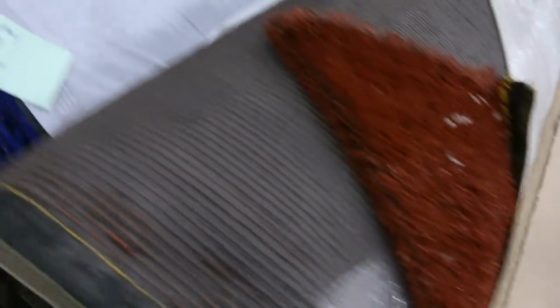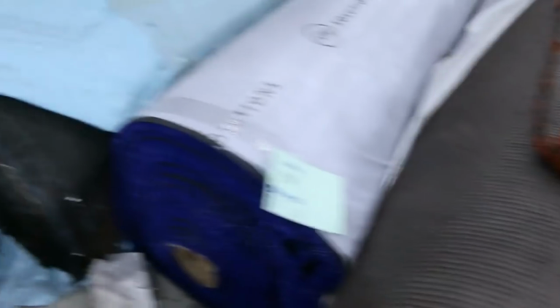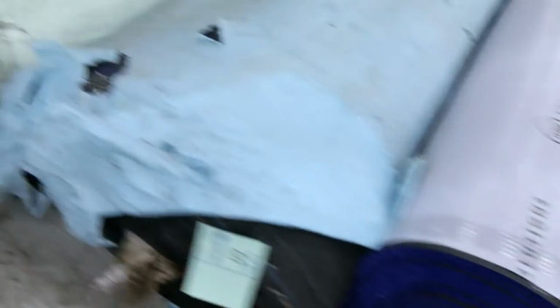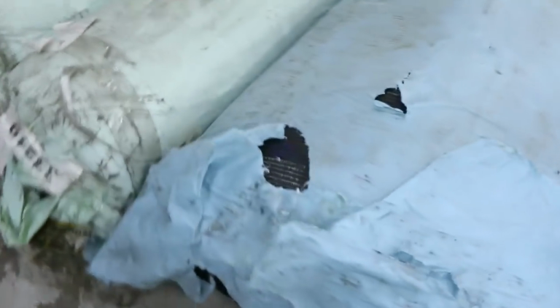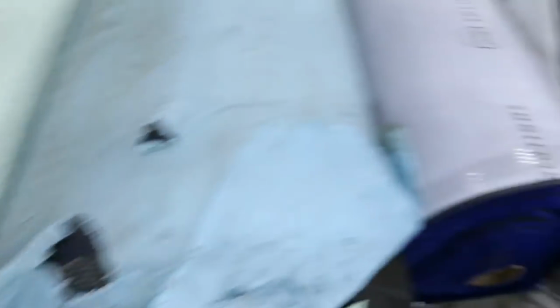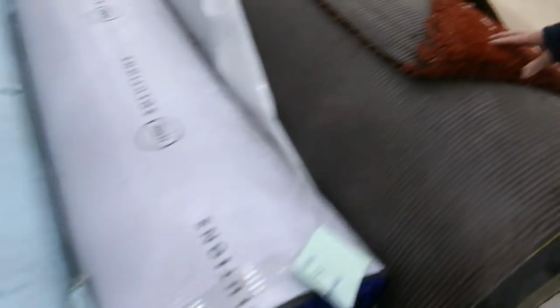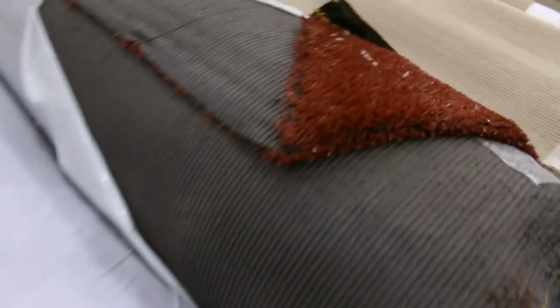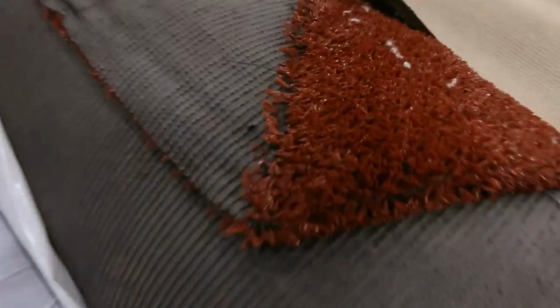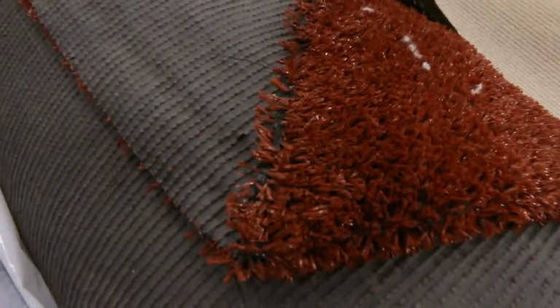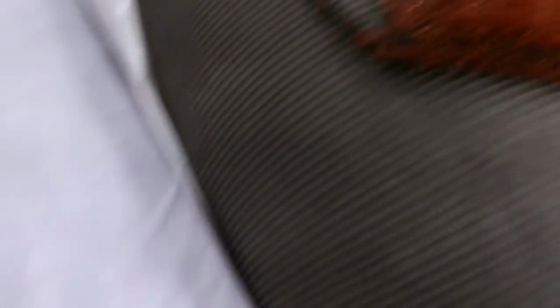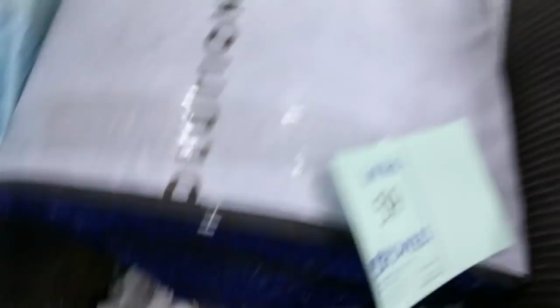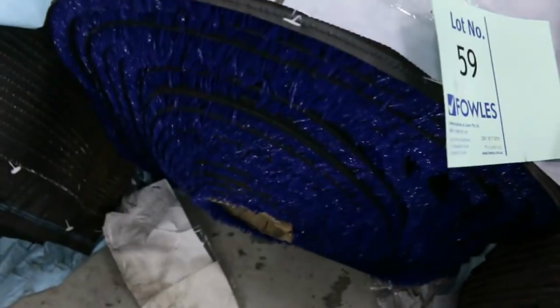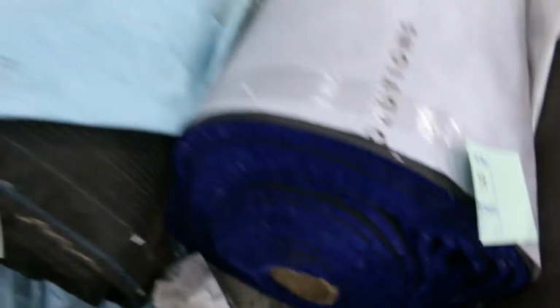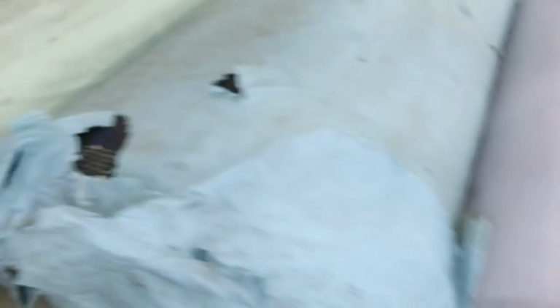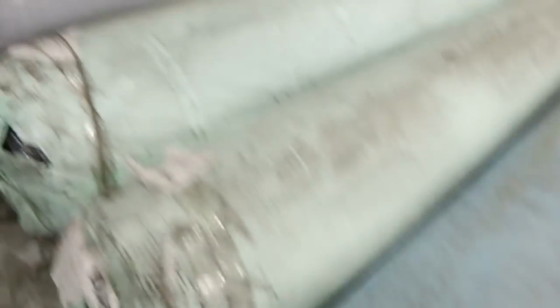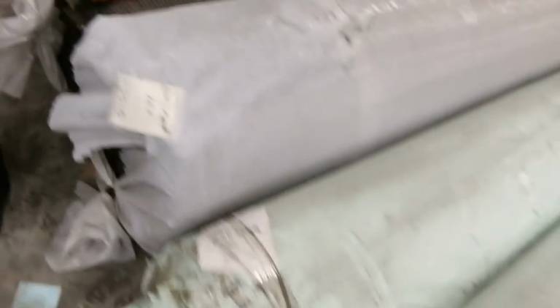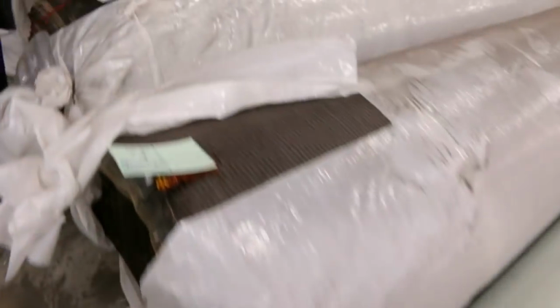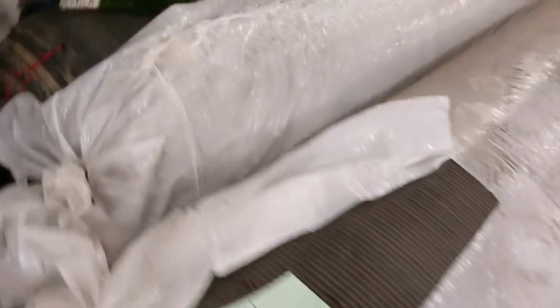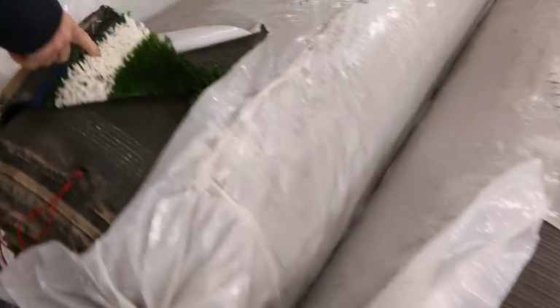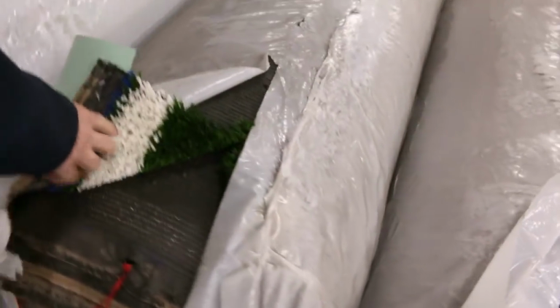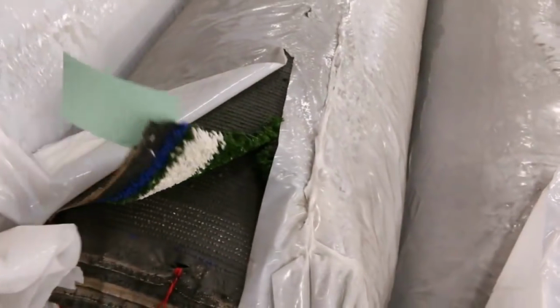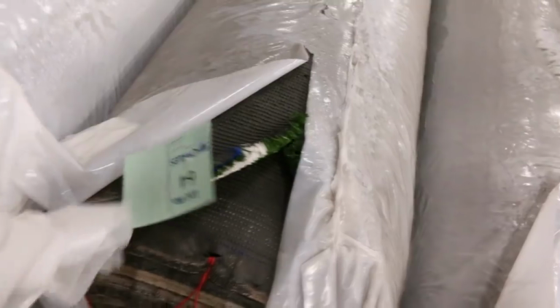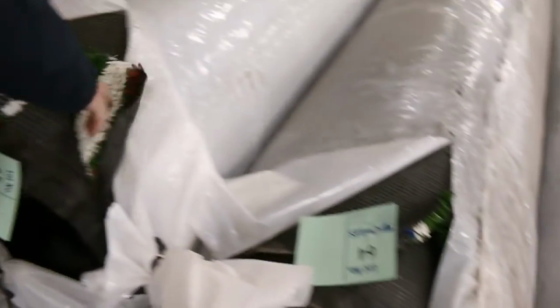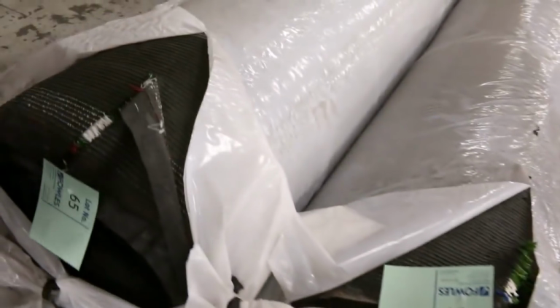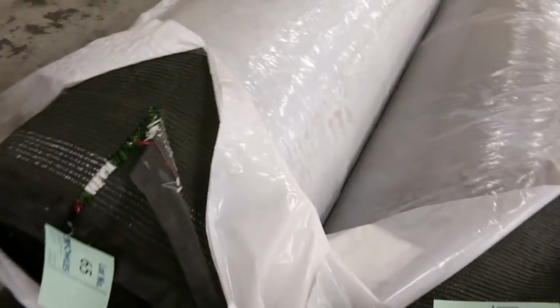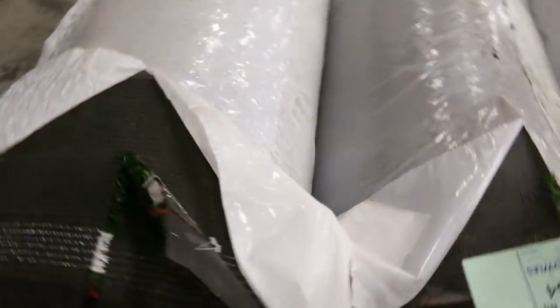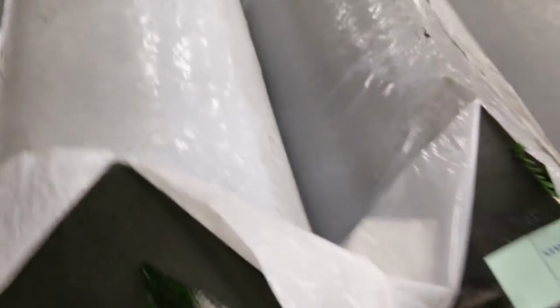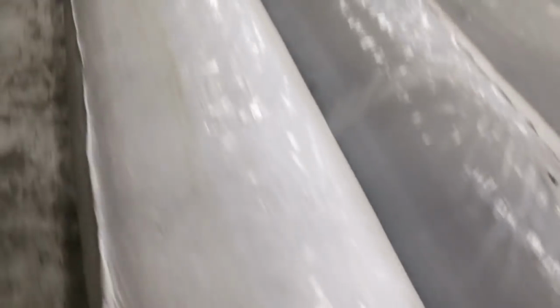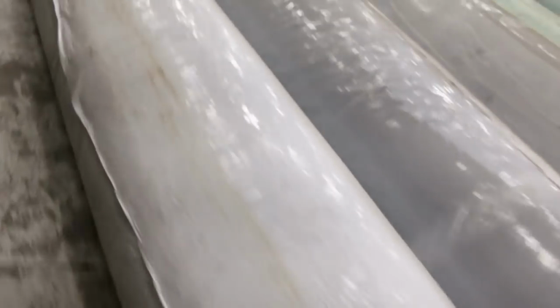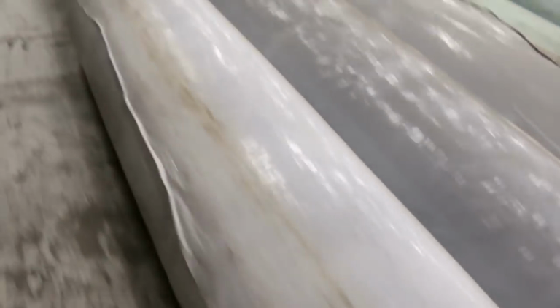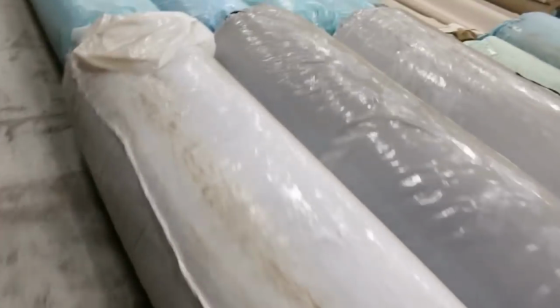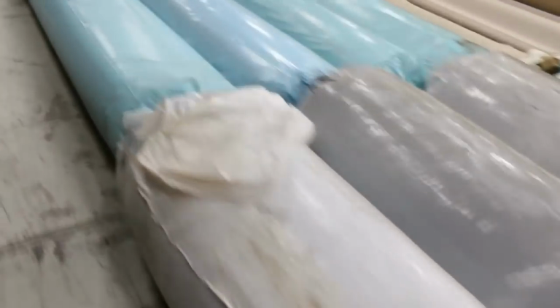Then we have more grass — we've got the colored grass, whether it be the rust color or the blue, at $5 a square meter. There's plenty of that to get through. We've also got some grass with white lines in it, which is great for a tennis court, and we'll clear that out from as low as $5 a square meter.